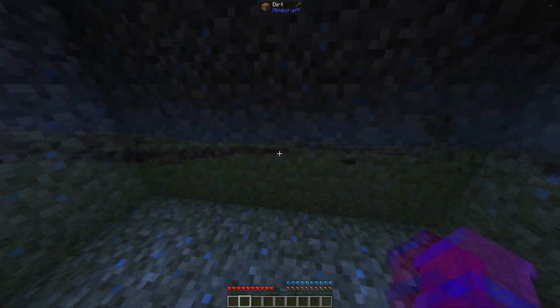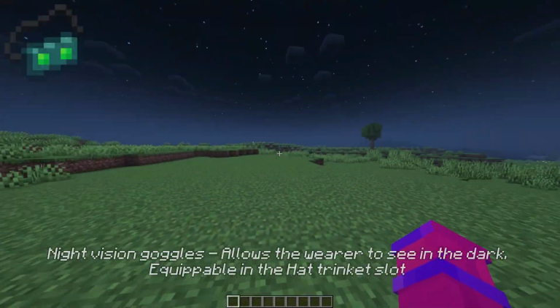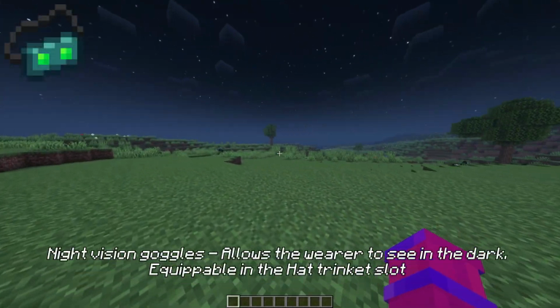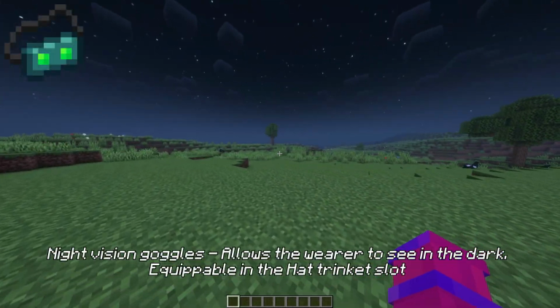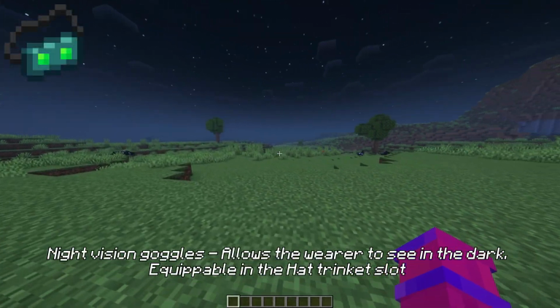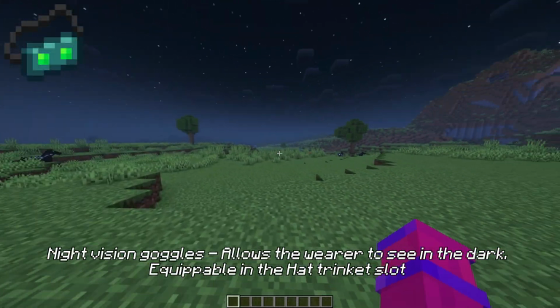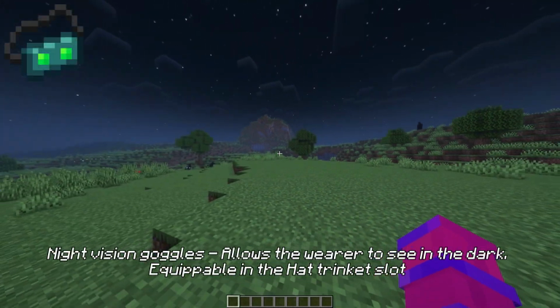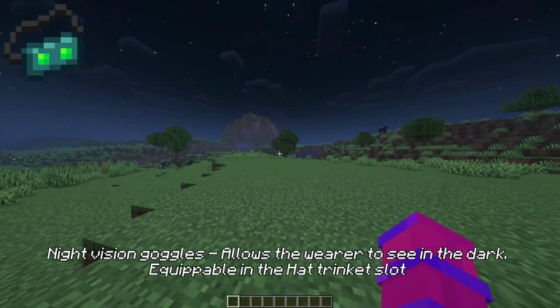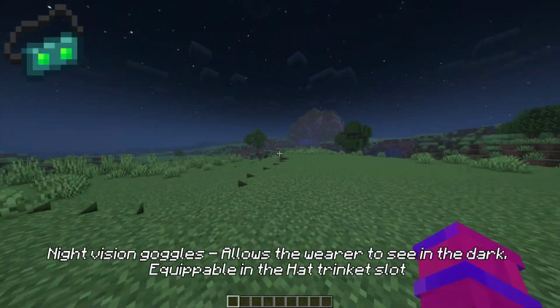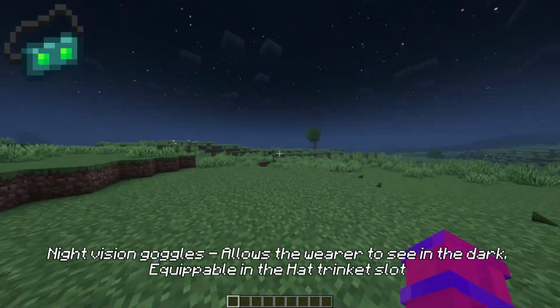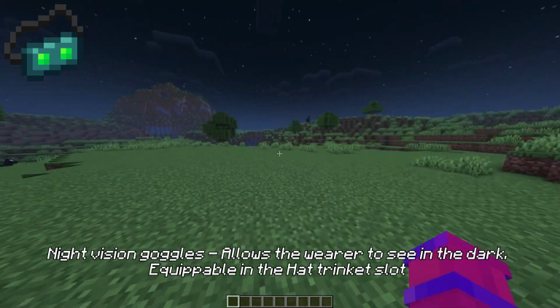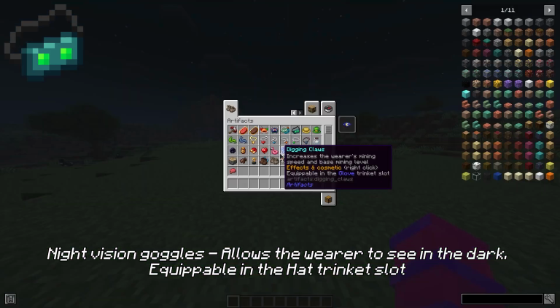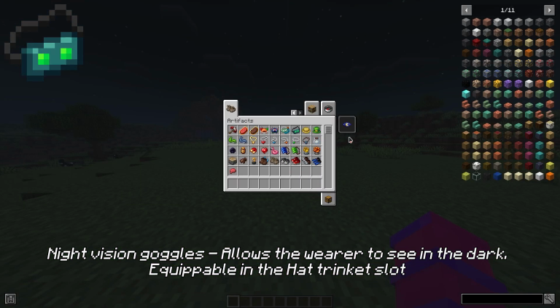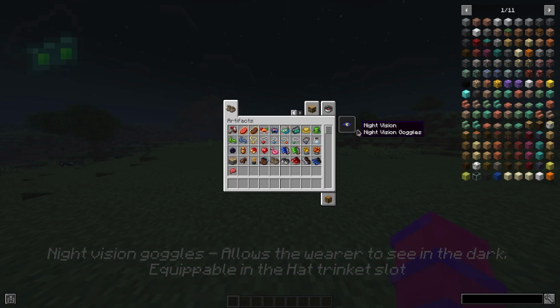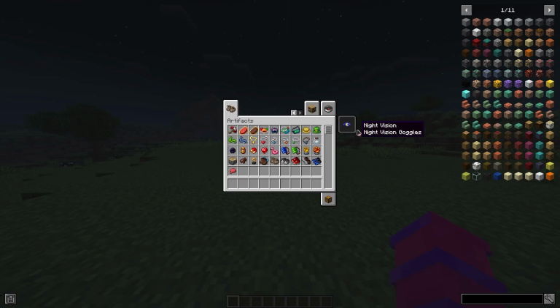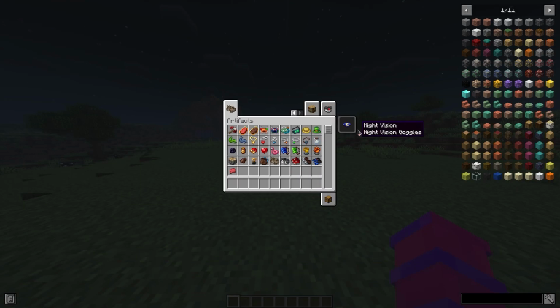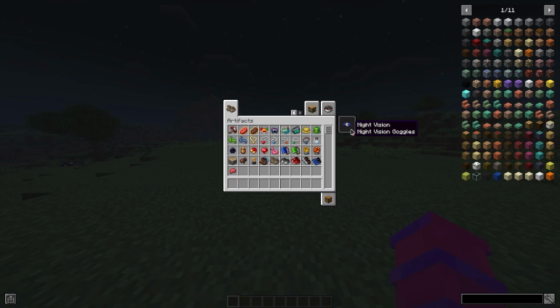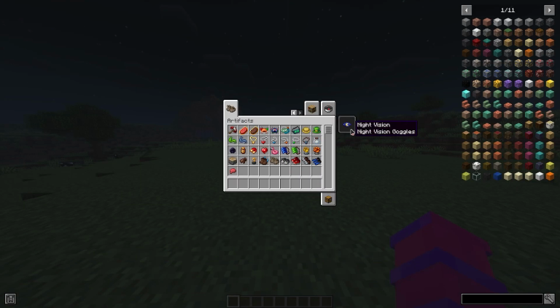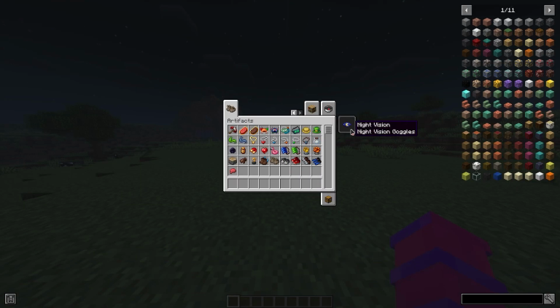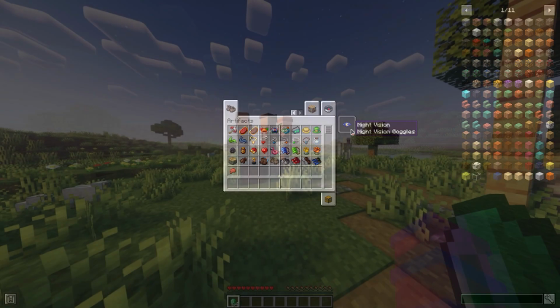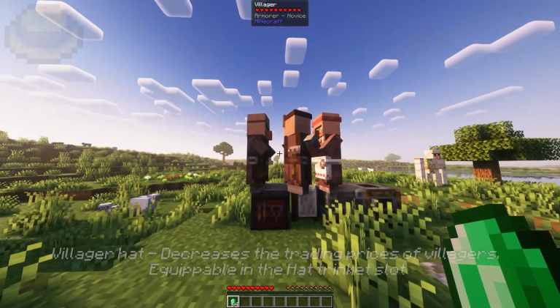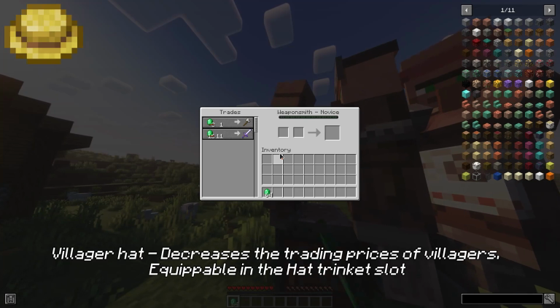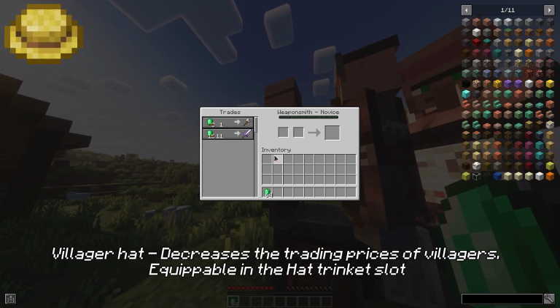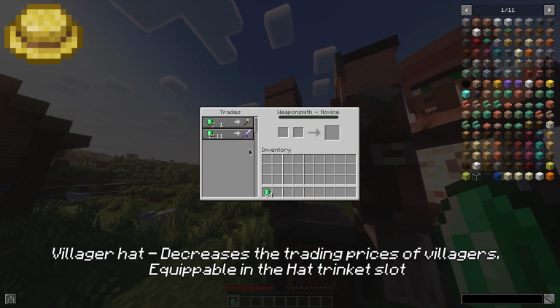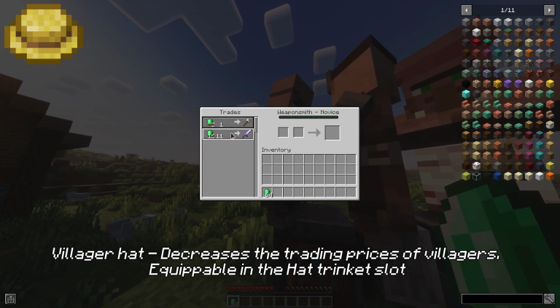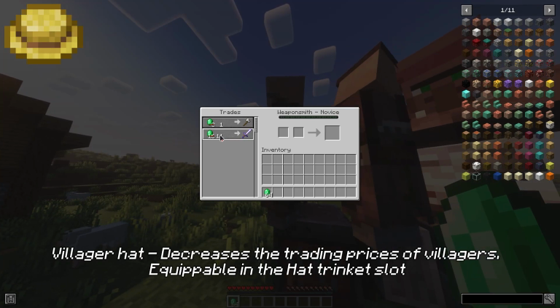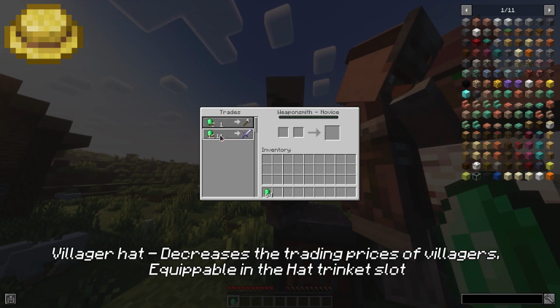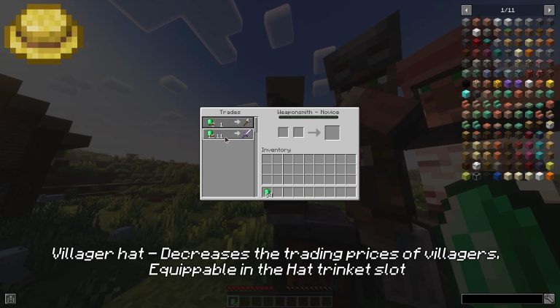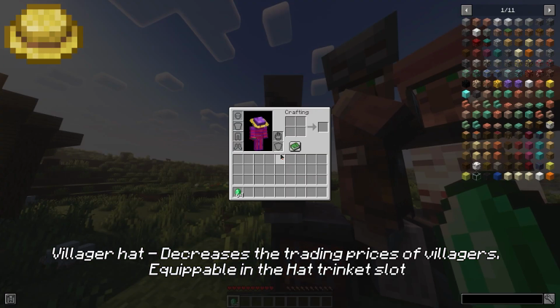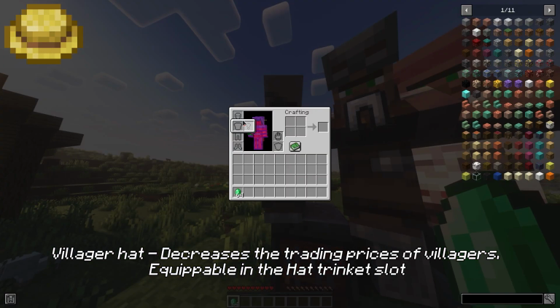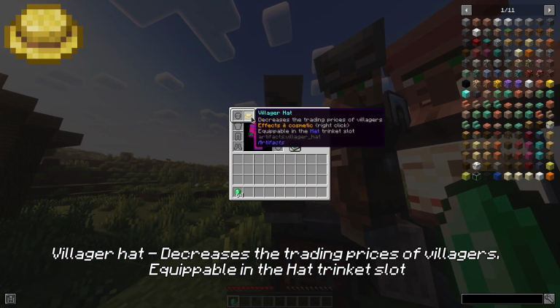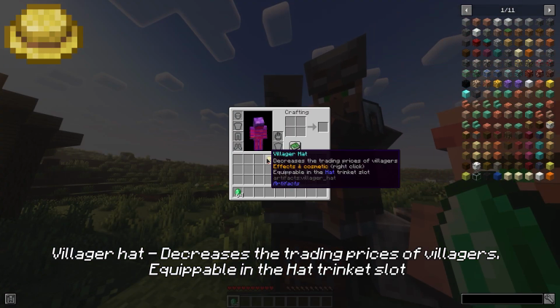Night vision goggles allow the wearer to see in the dark, equippable in the hat trinket slot. Villager hat decreases the trading prices of villagers, equippable in the hat trinket slot.